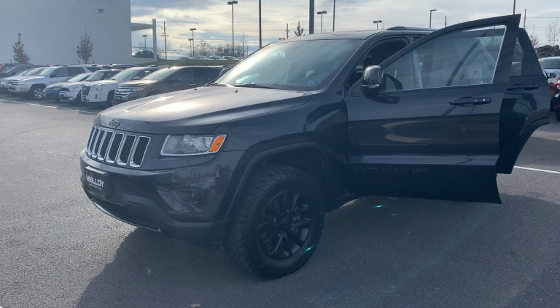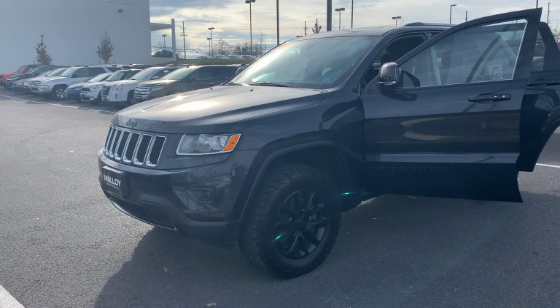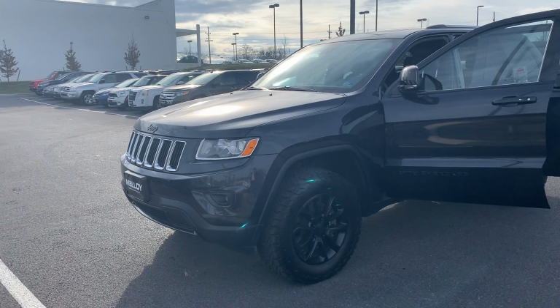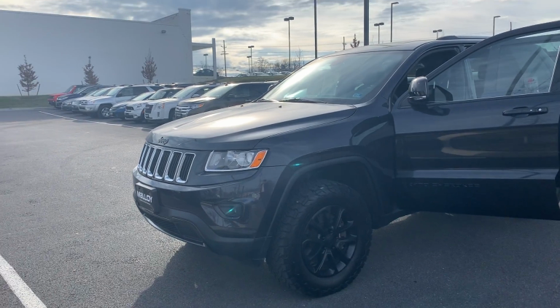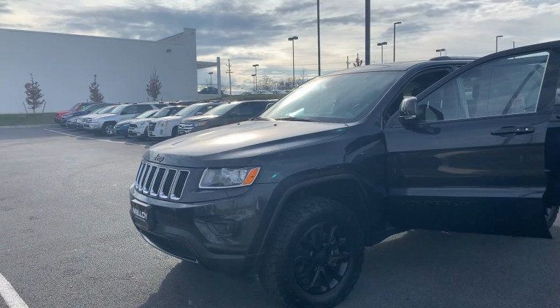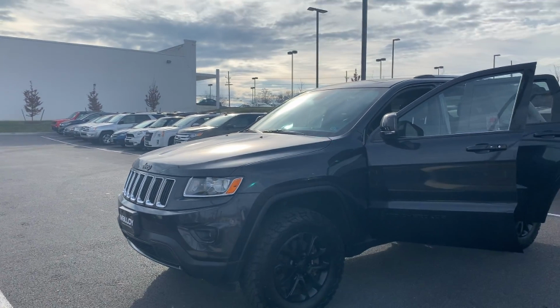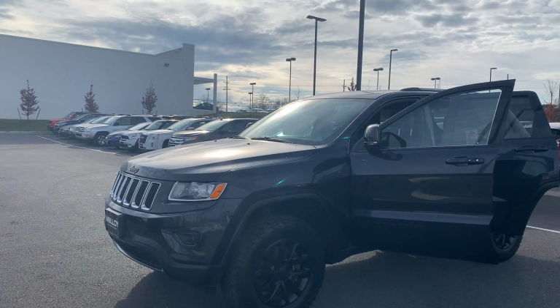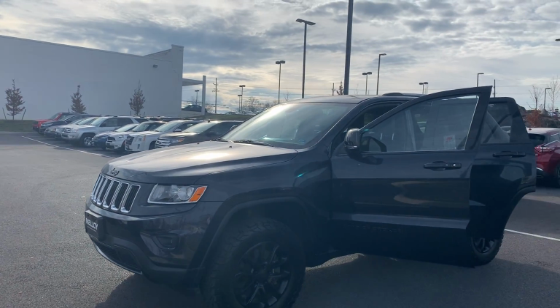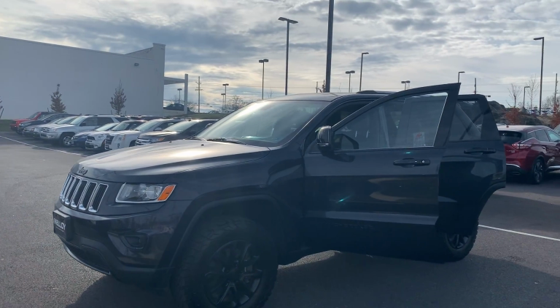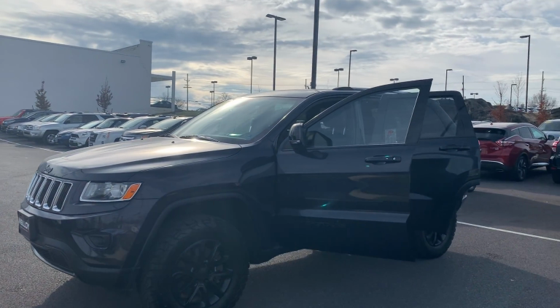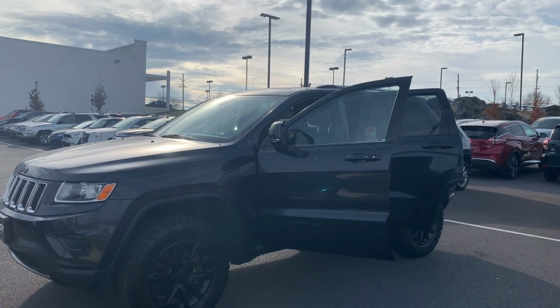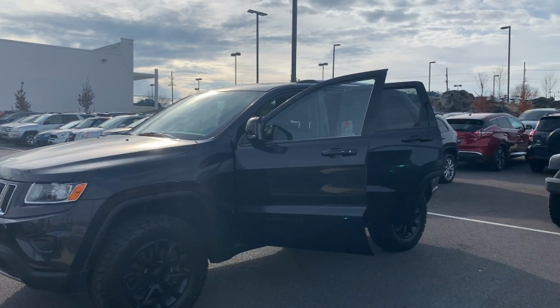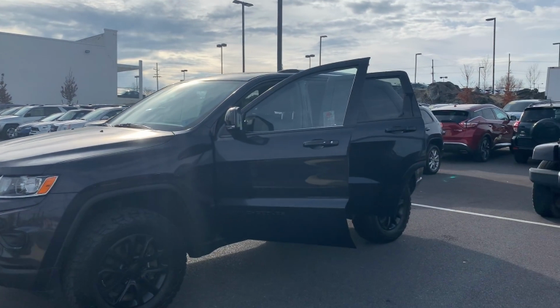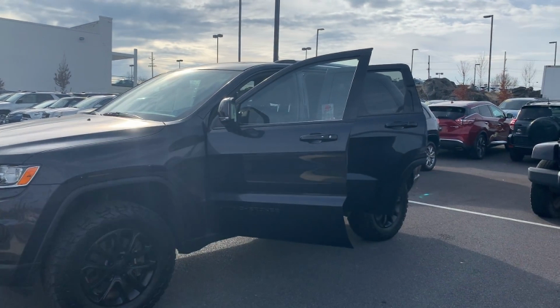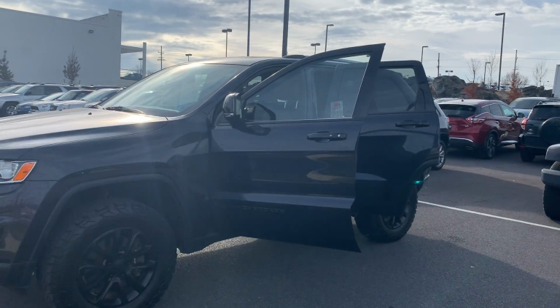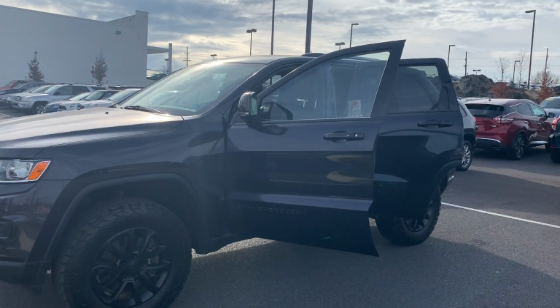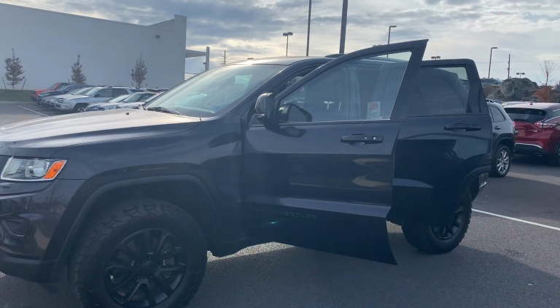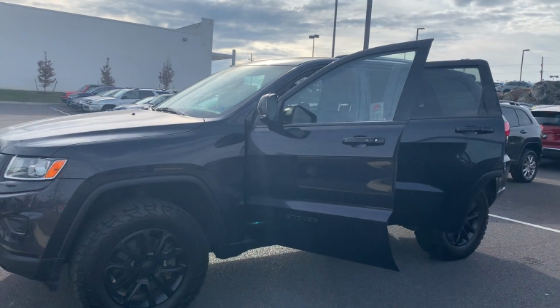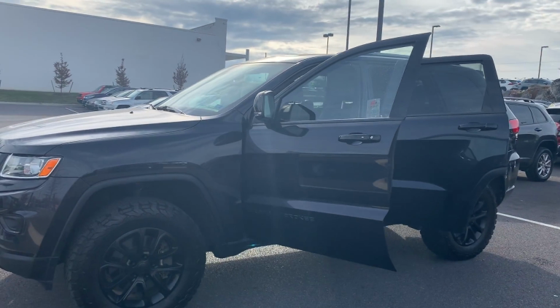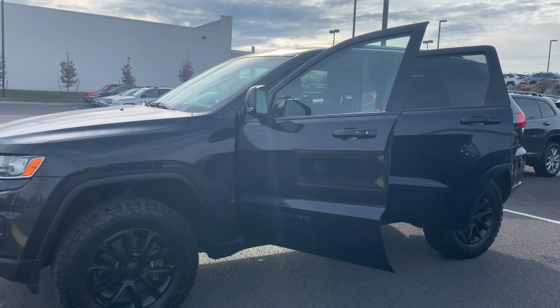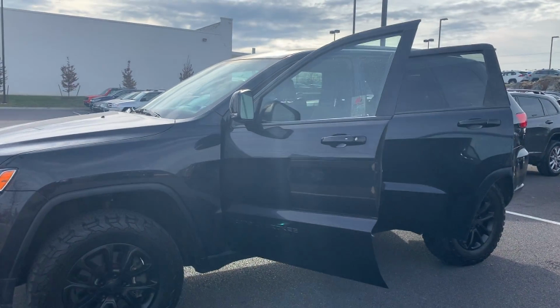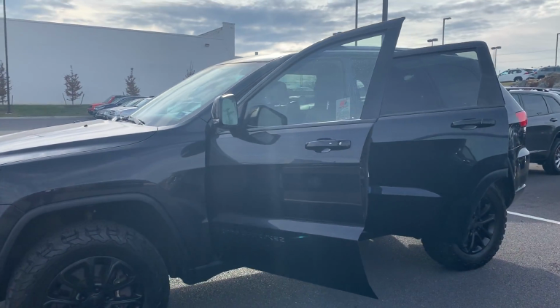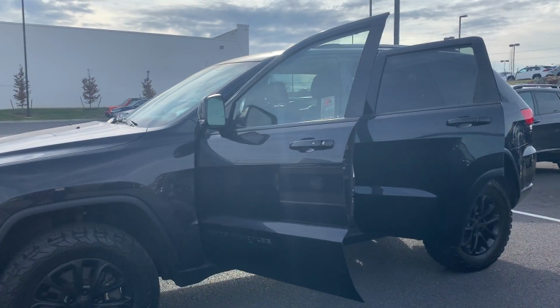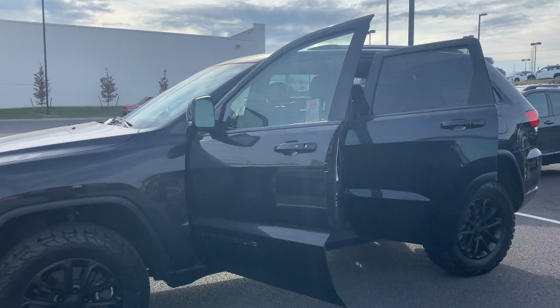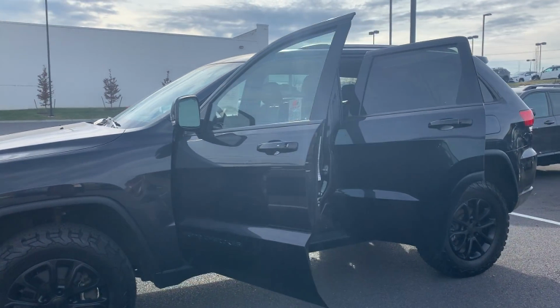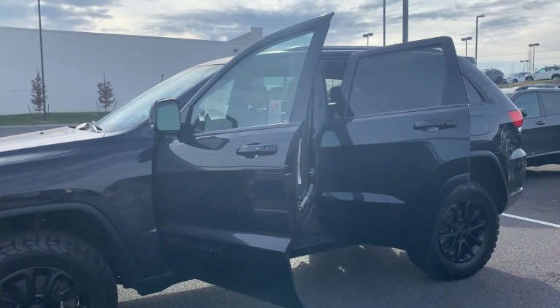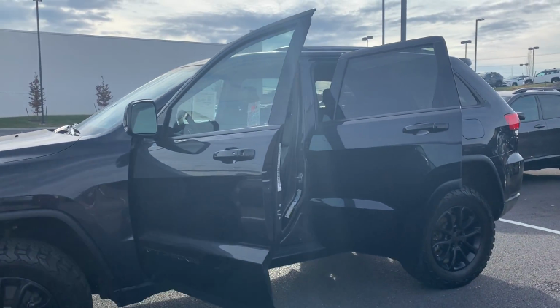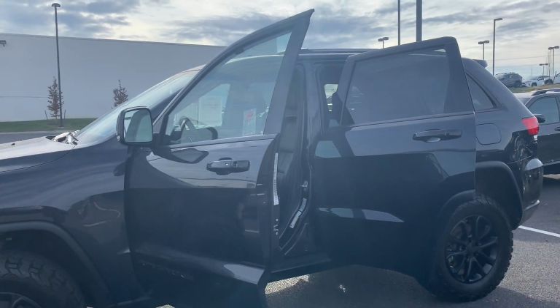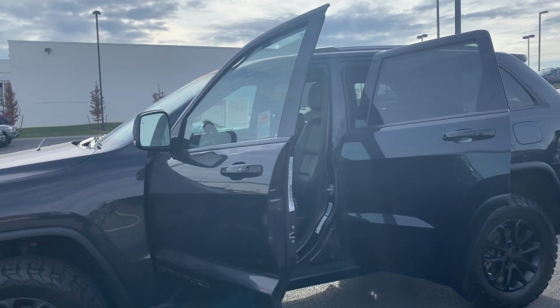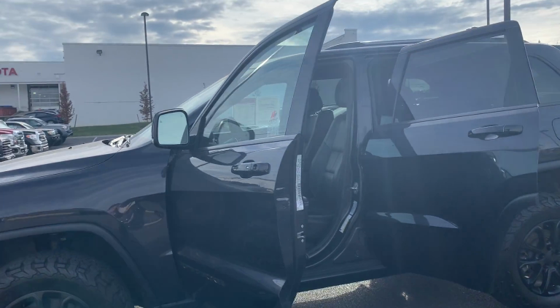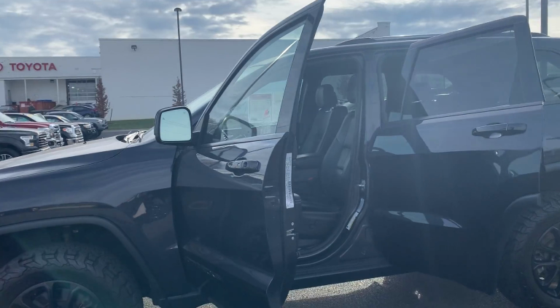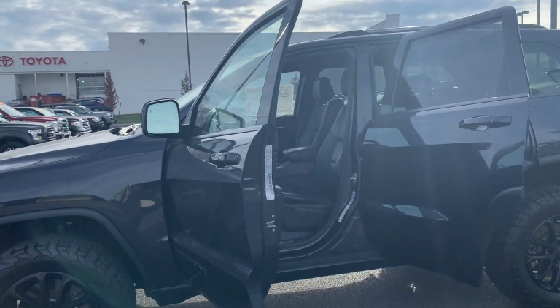This is the pre-owned 2015 Jeep Grand Cherokee Limited SUV. The color is Maximum Steel. There's been one previous owner with no accidents, and 83,500 miles are on it.